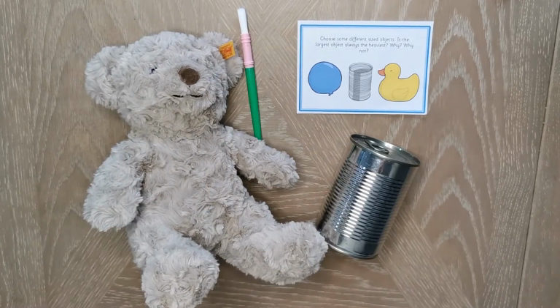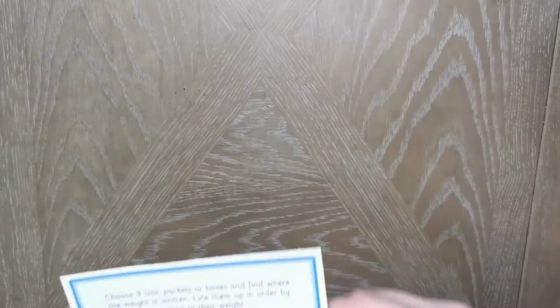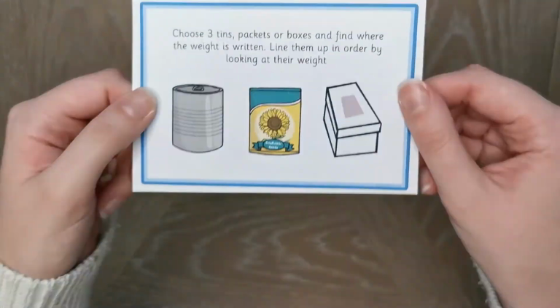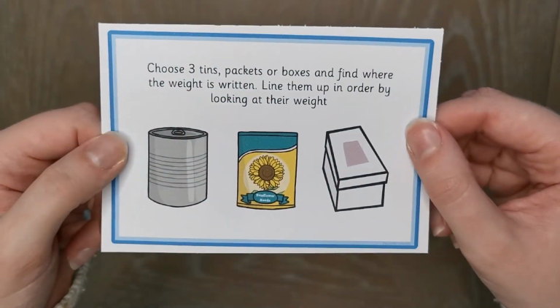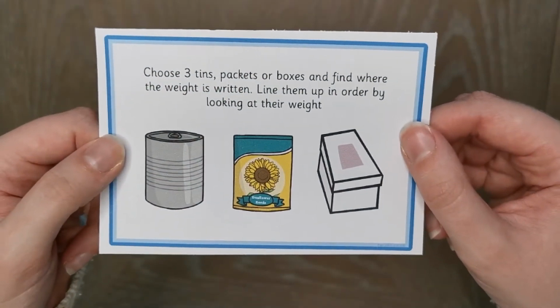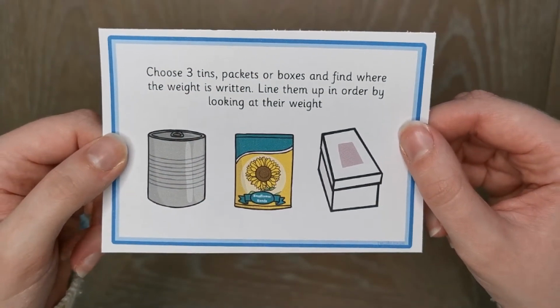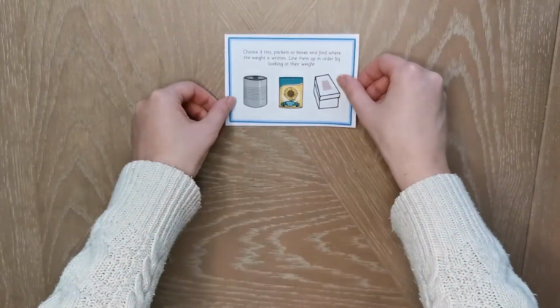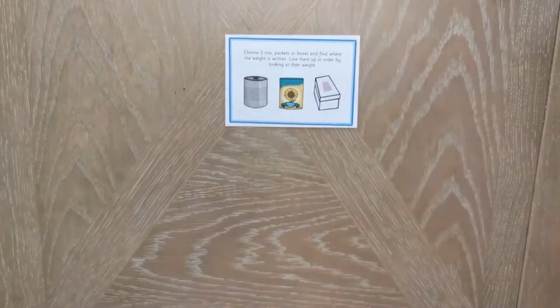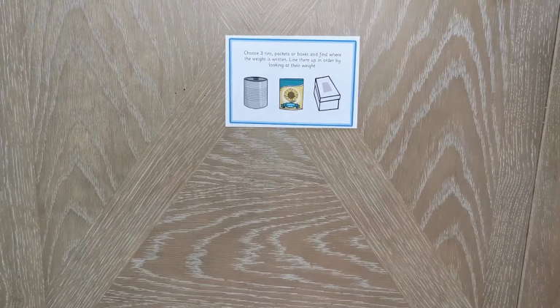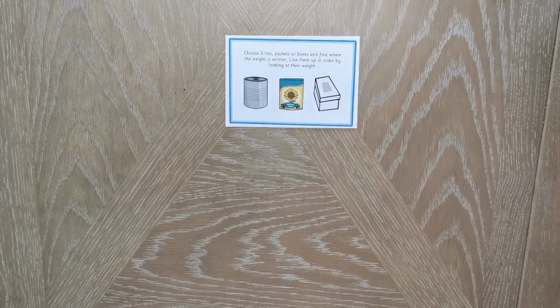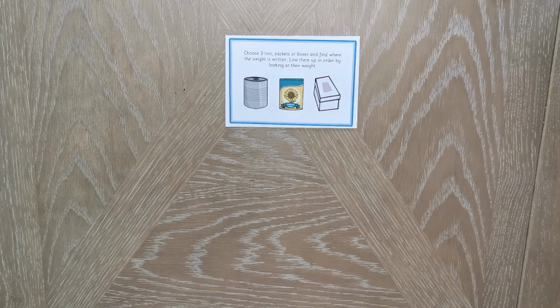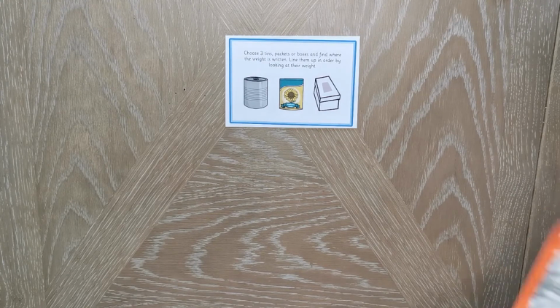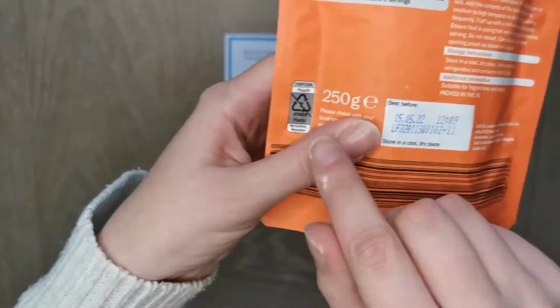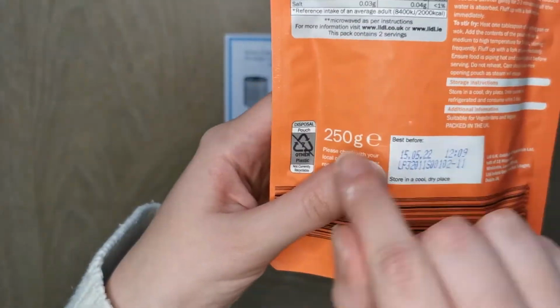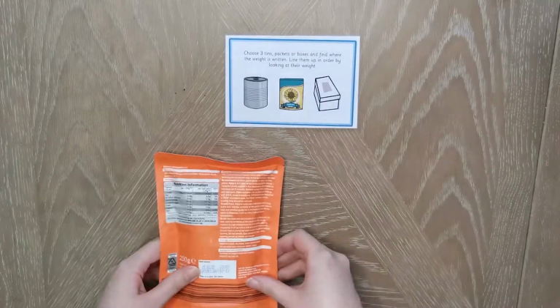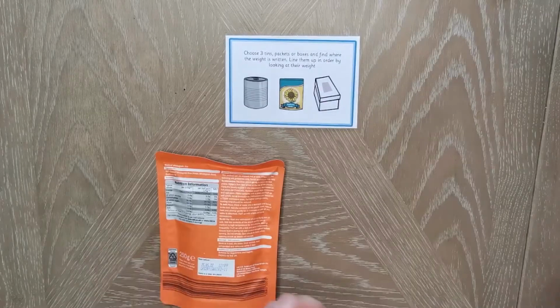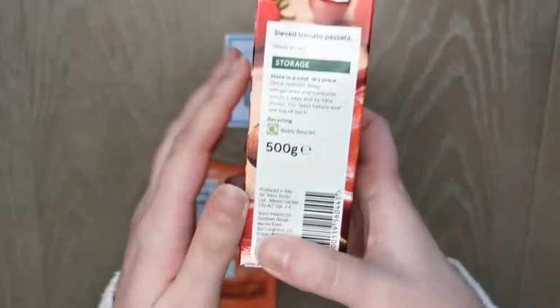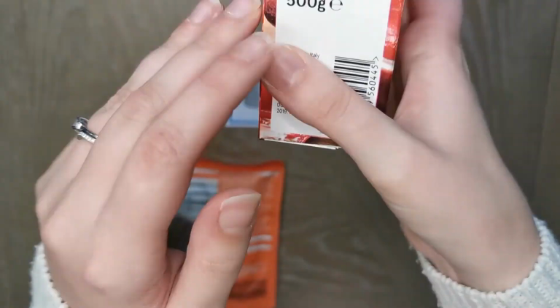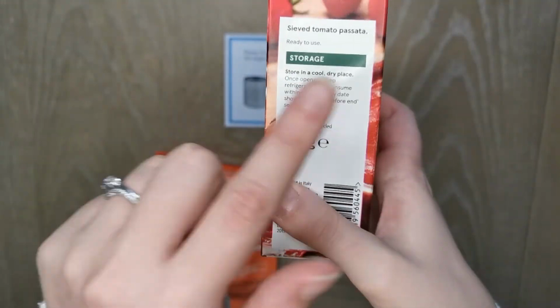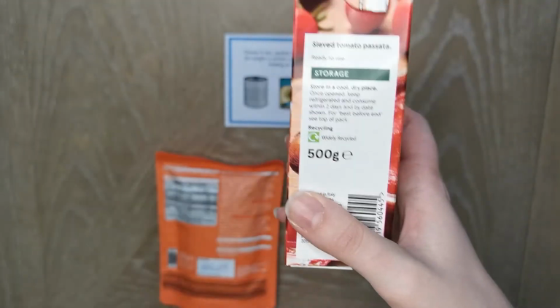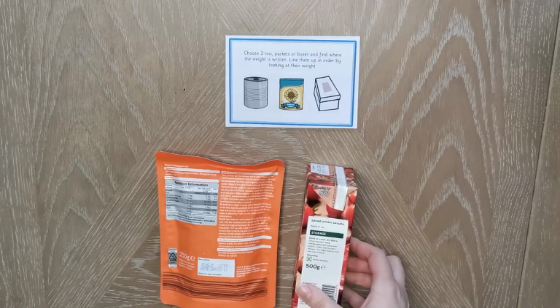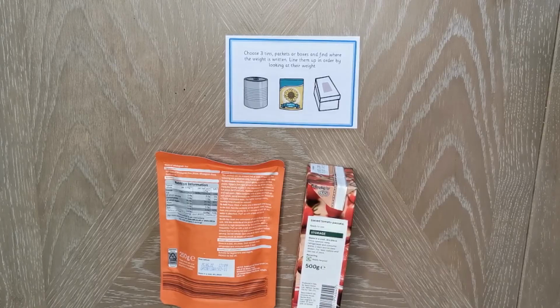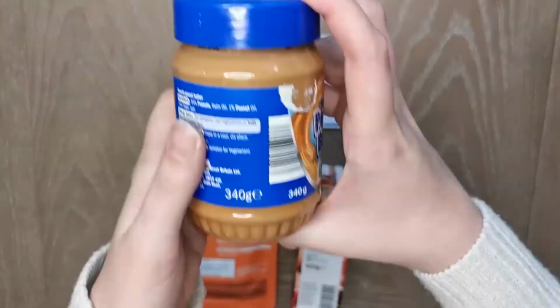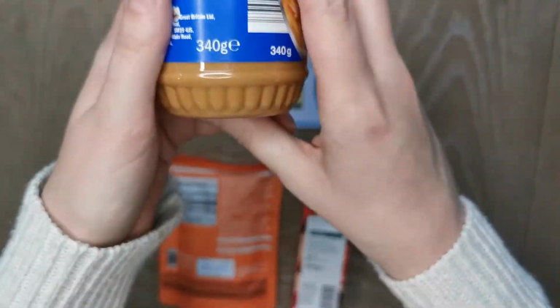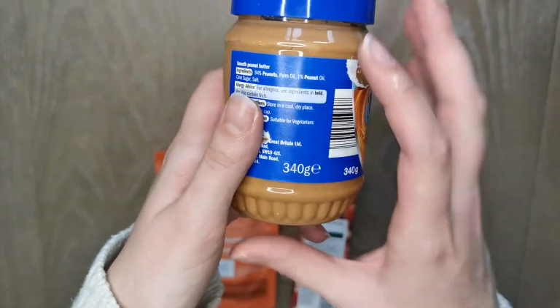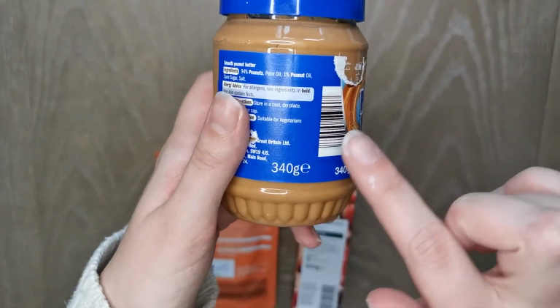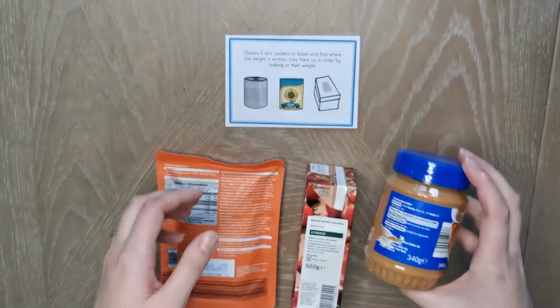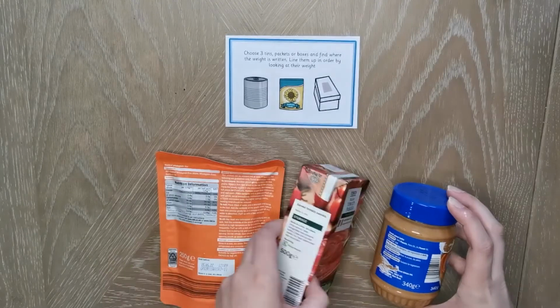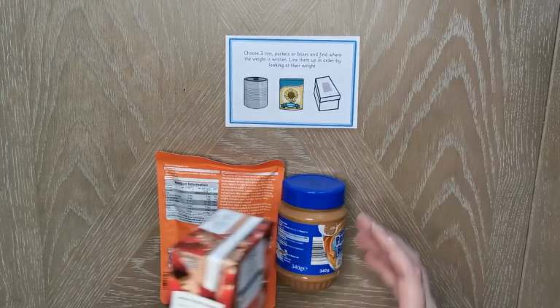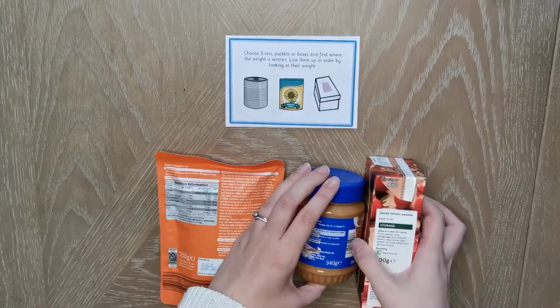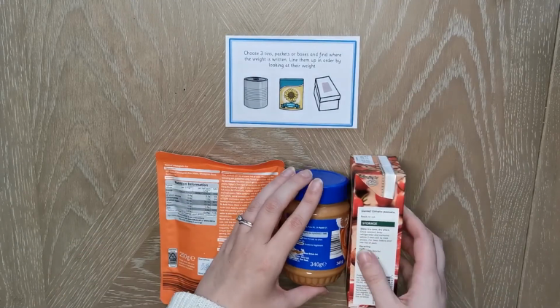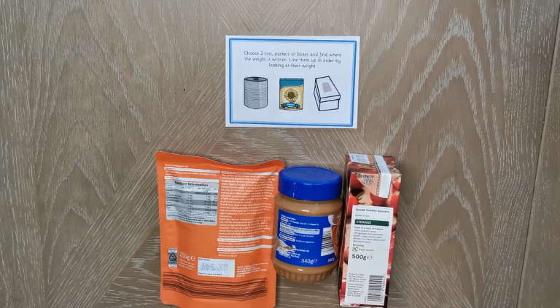This task encourages children to look at ways of measuring weight like grams and kilos. They can find some packages which include the item's weight in grams and then put the packages in order from lightest to heaviest.